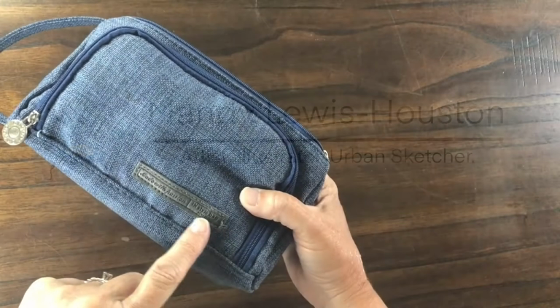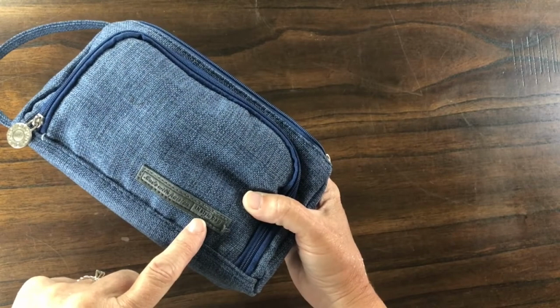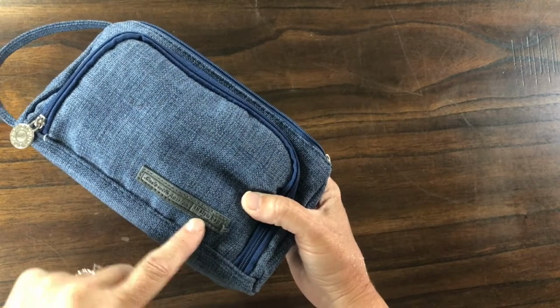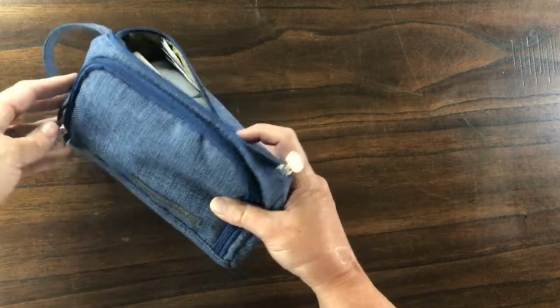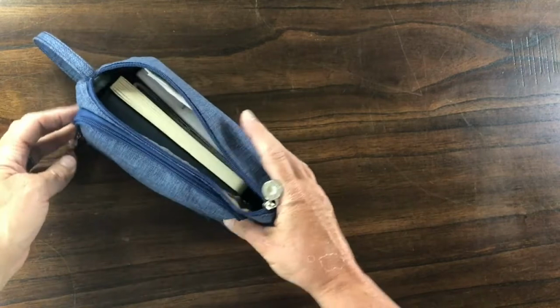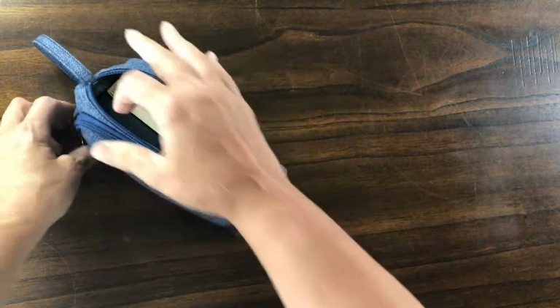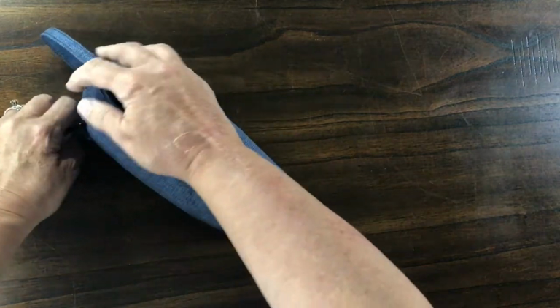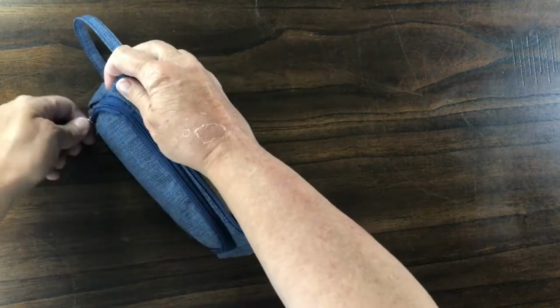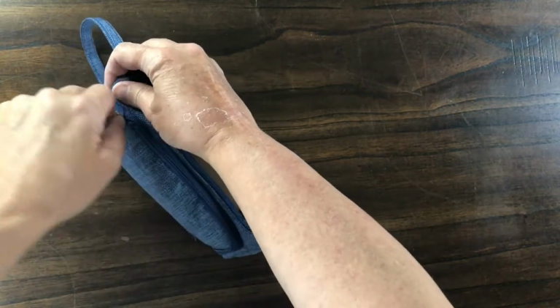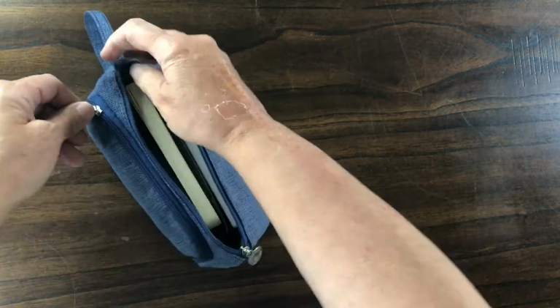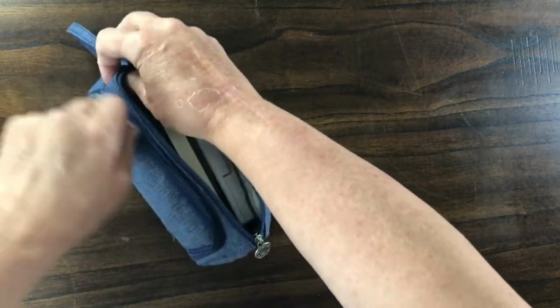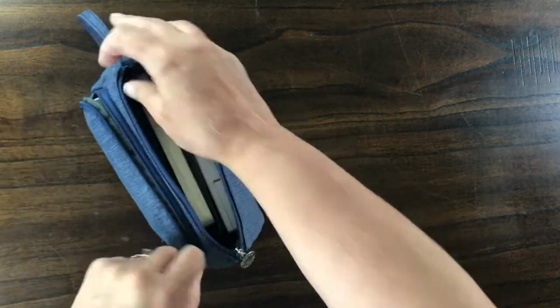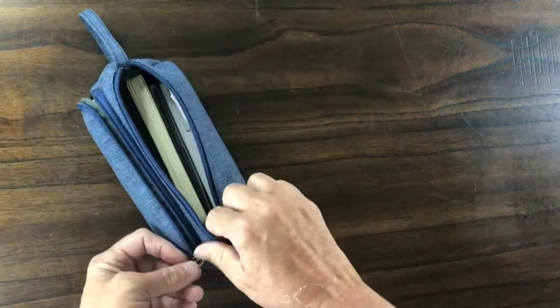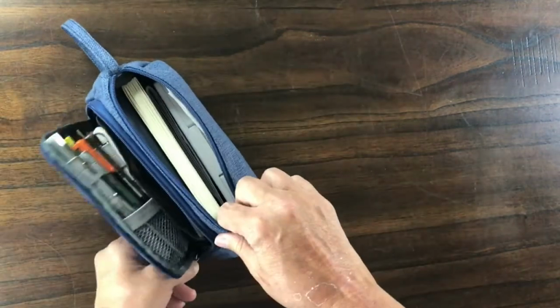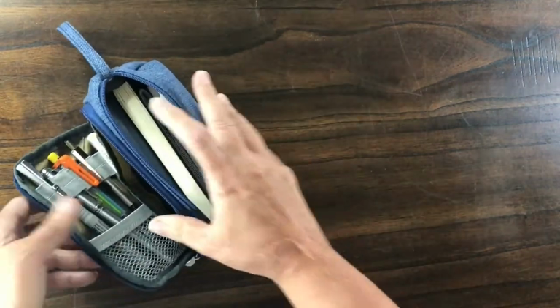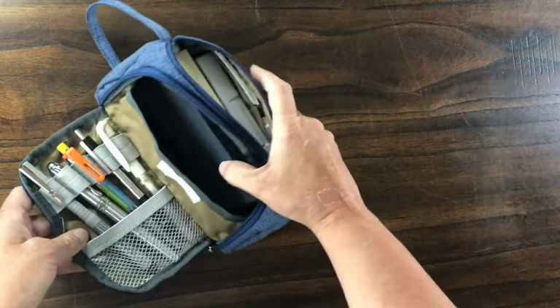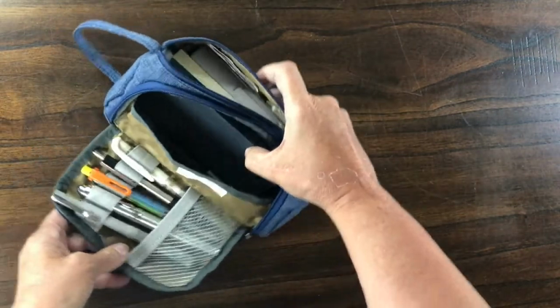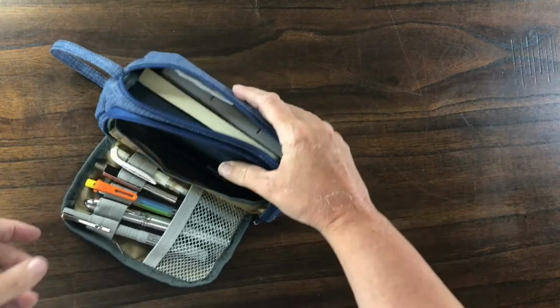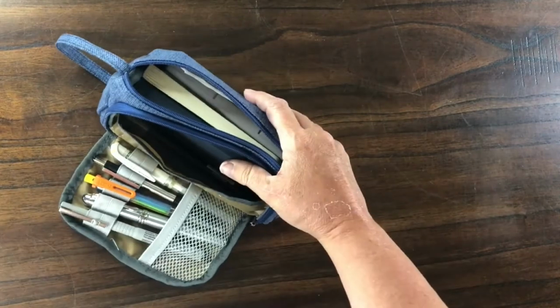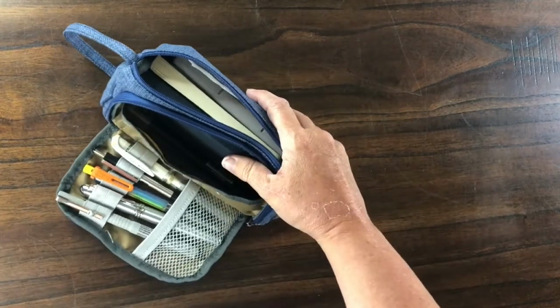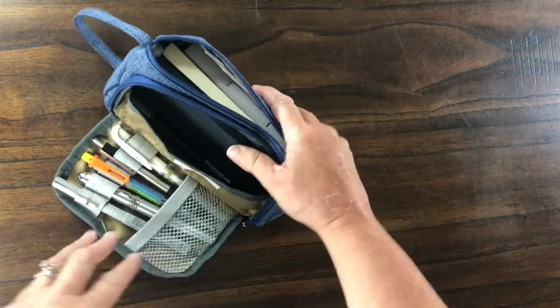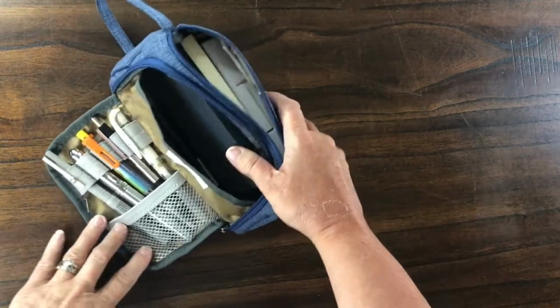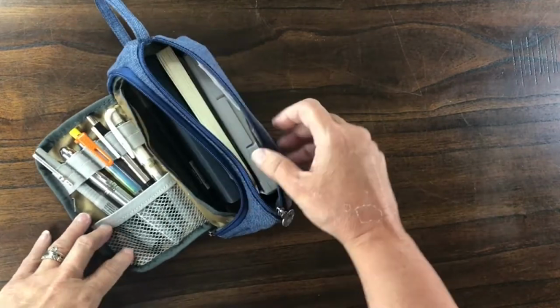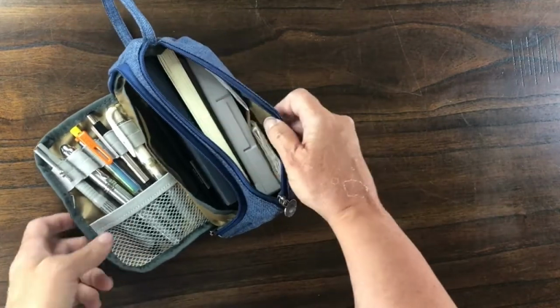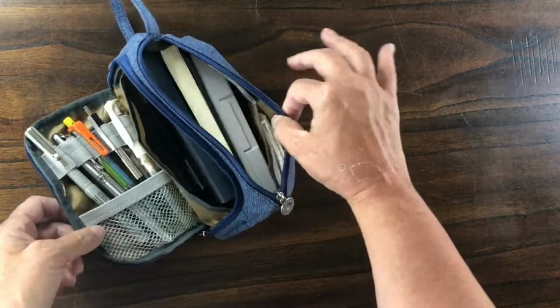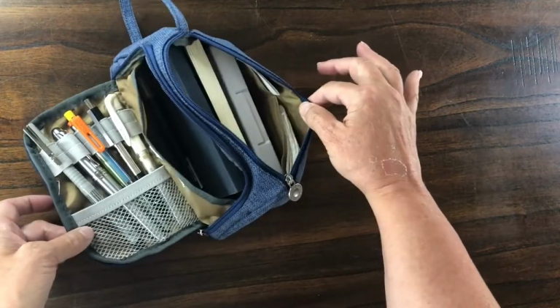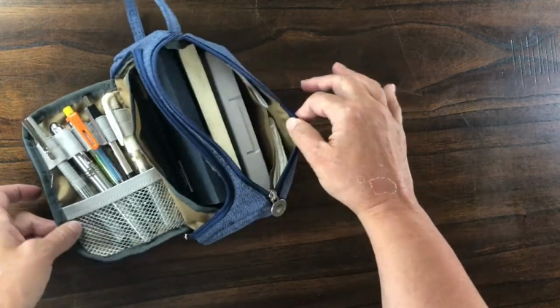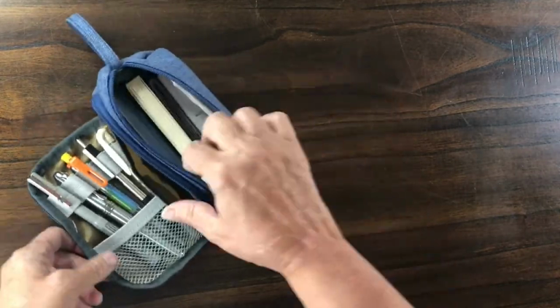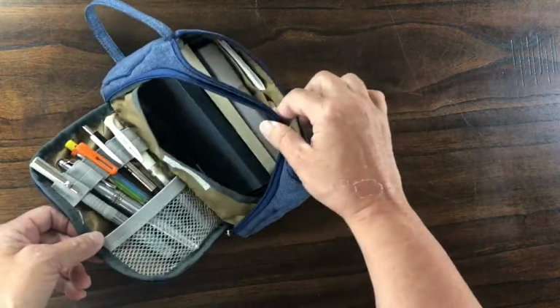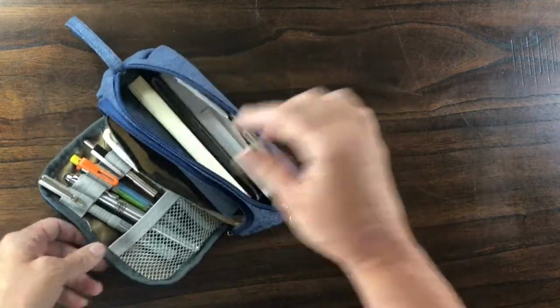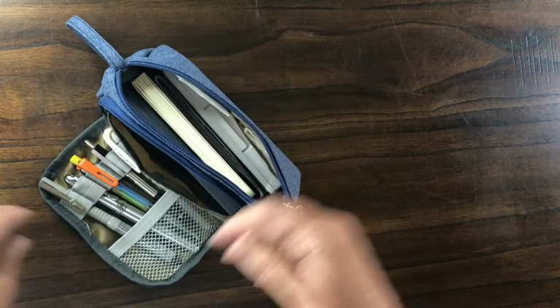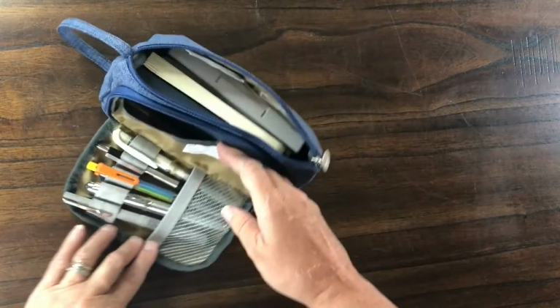The bag is by InStyle and I found it on Amazon. I'm not sure how much it cost but it's very easy to find if you Google 'pencil case'. As you can see it has two points of access which can be very handy.